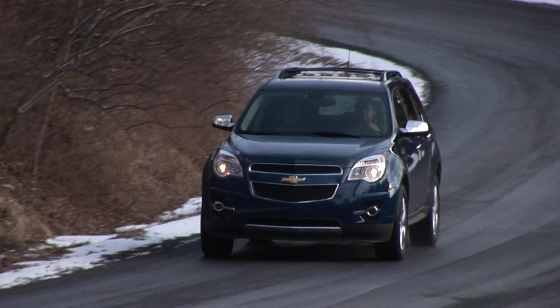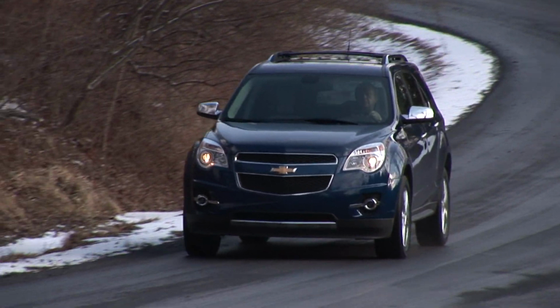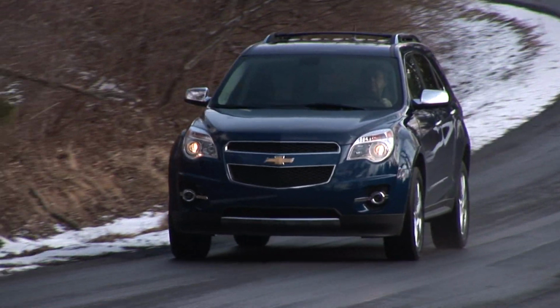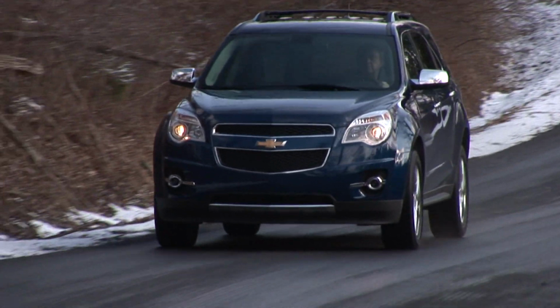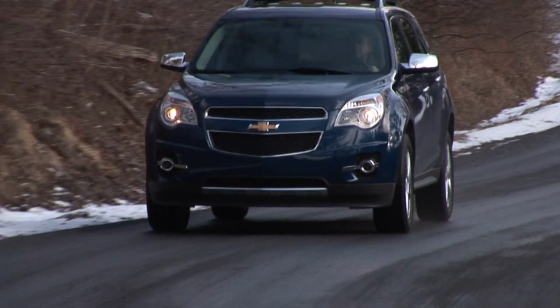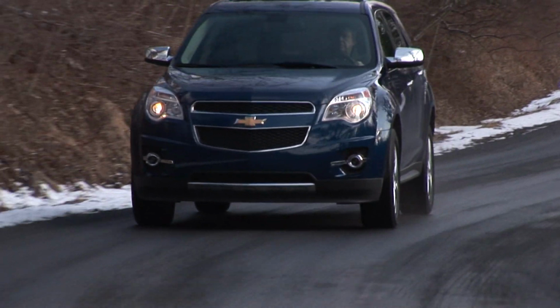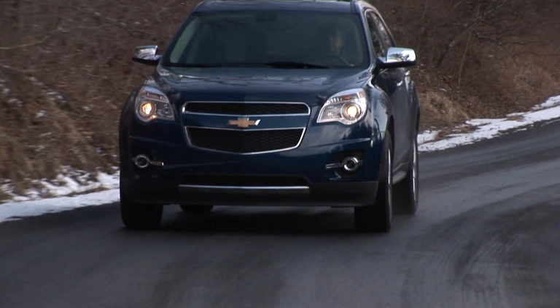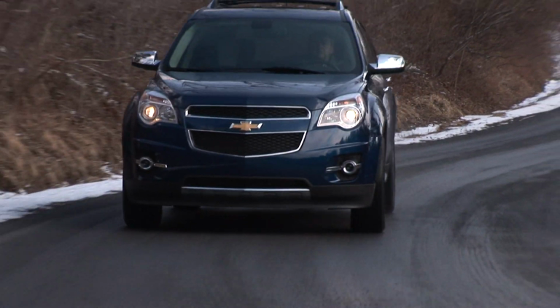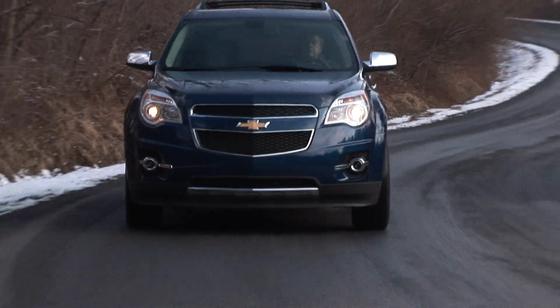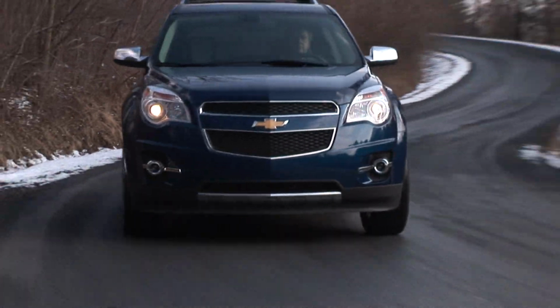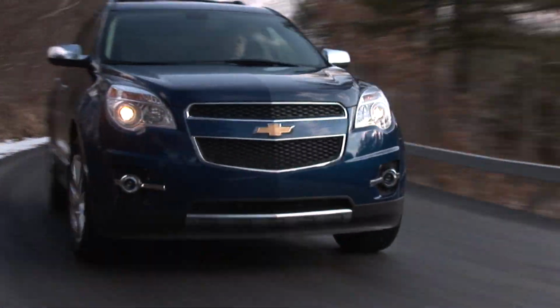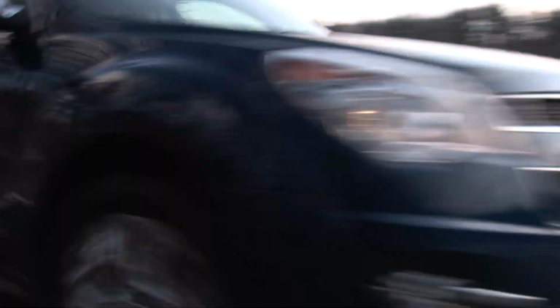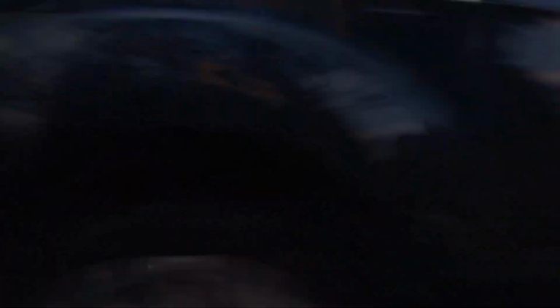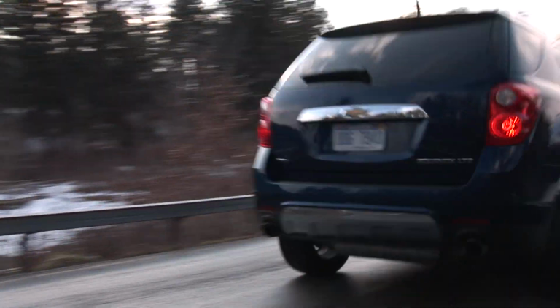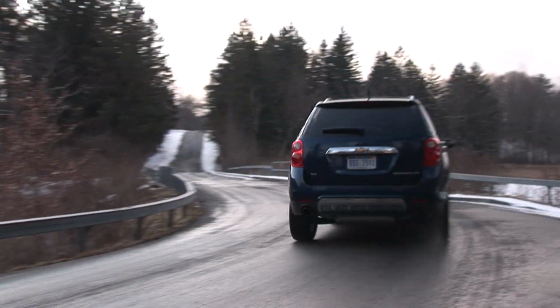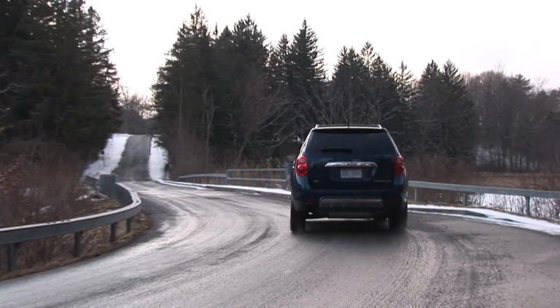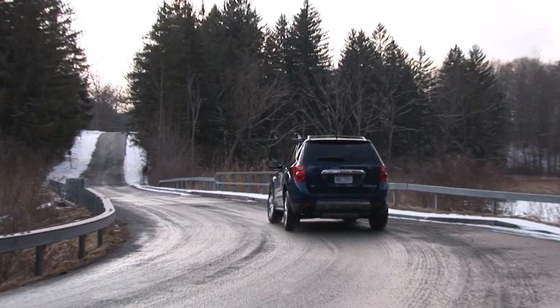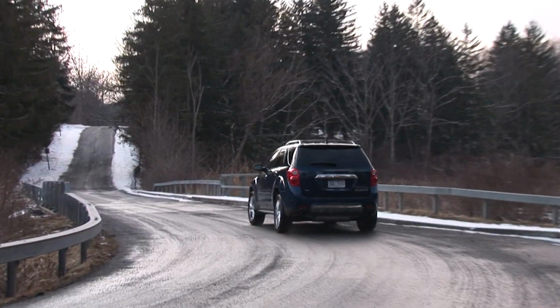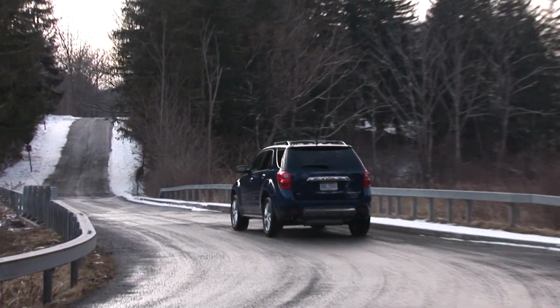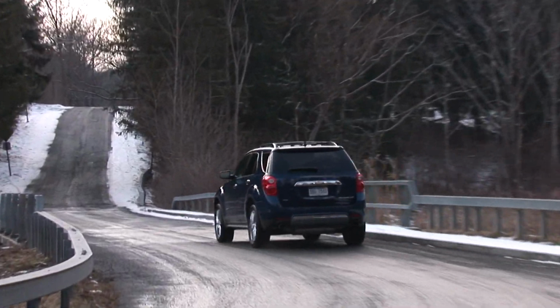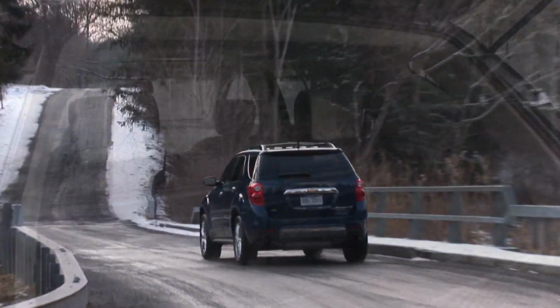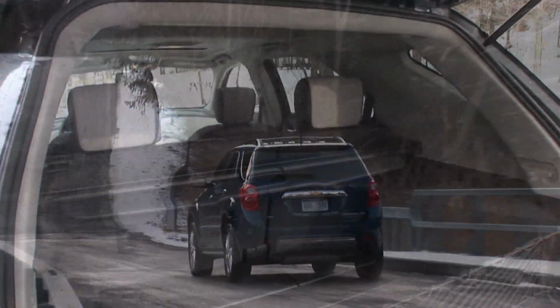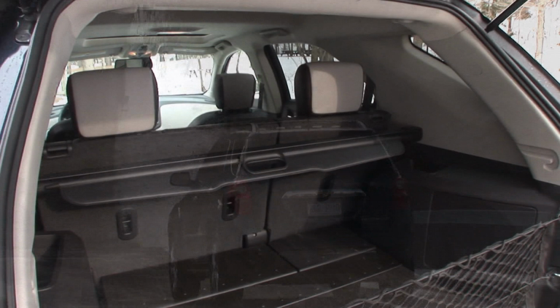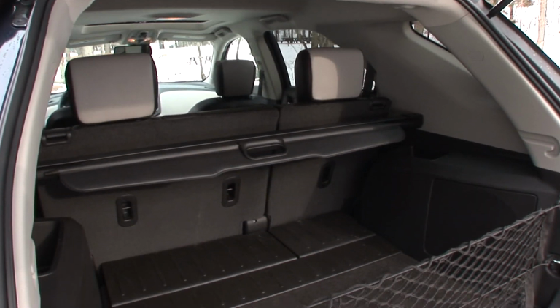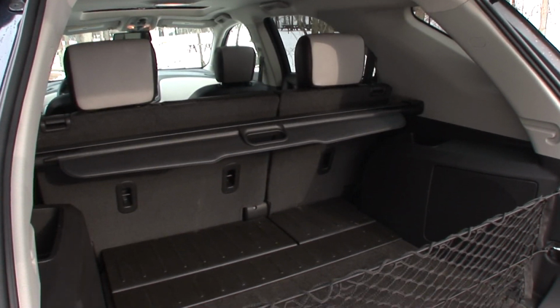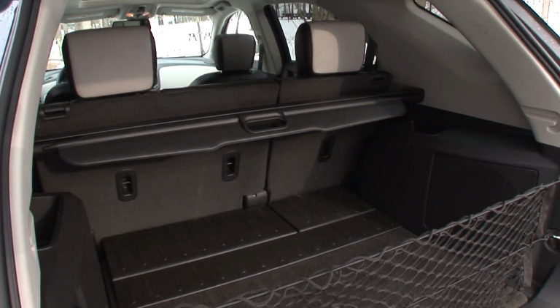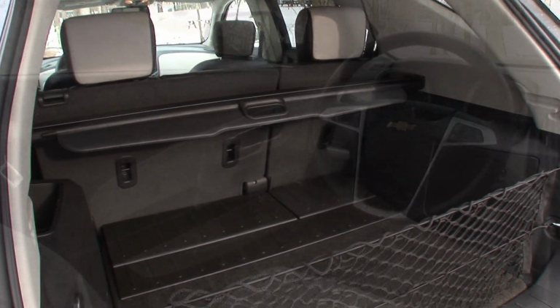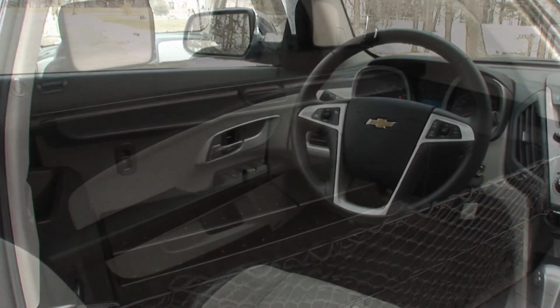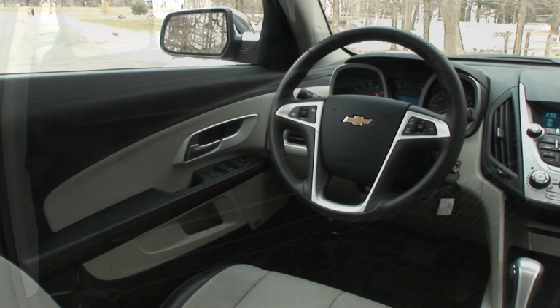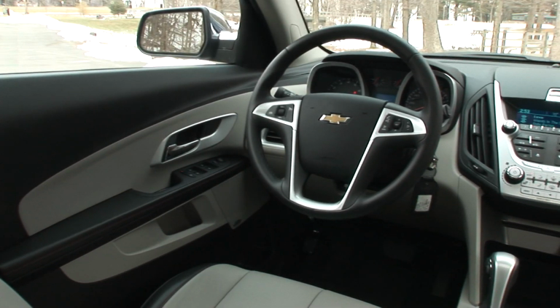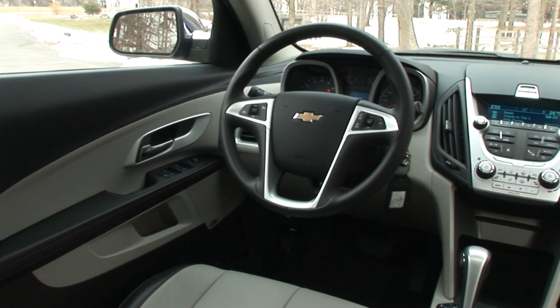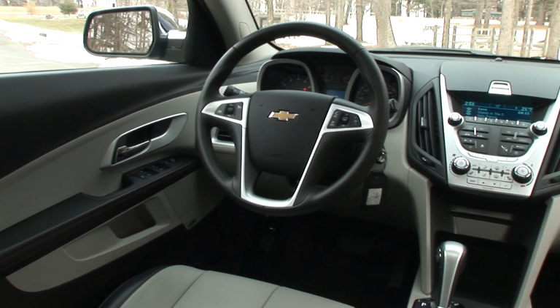Though I found a little more mojo to enjoy in the Equinox, it still largely leaves any passion or excitement outside. It's competent, certainly roomy, and has a great looking interior.